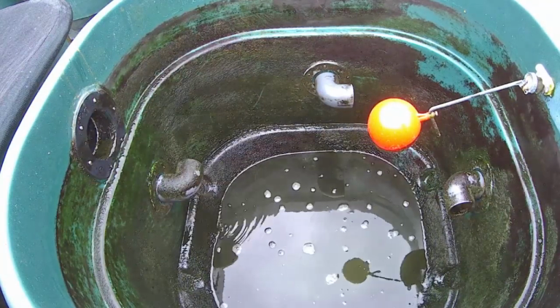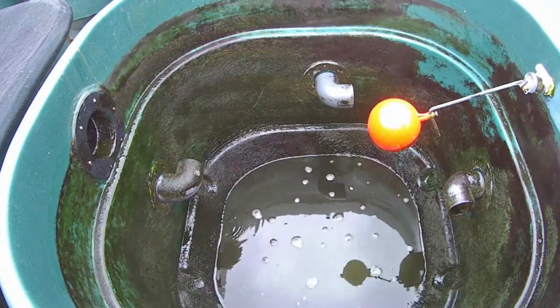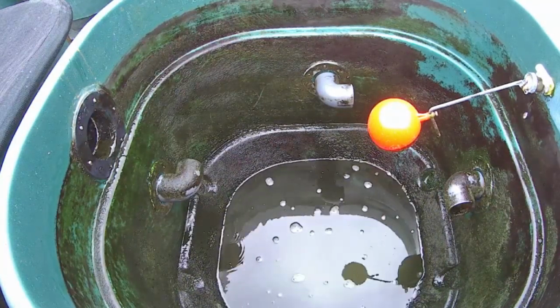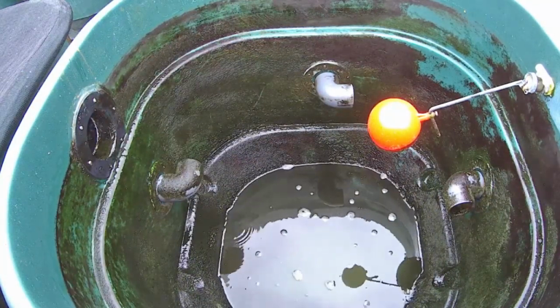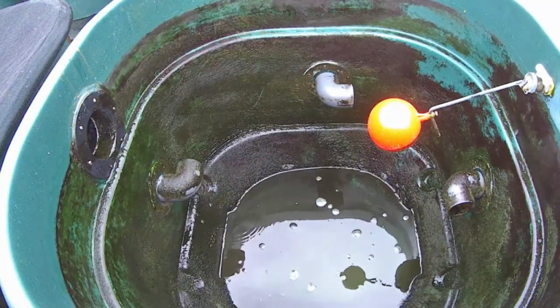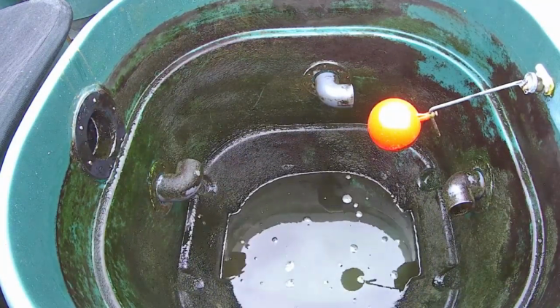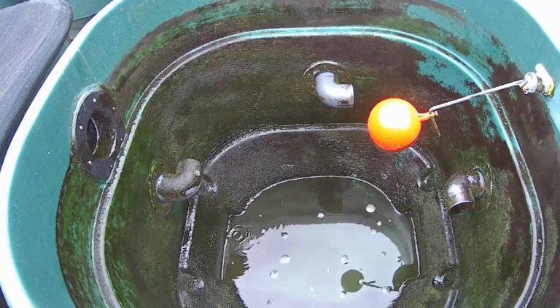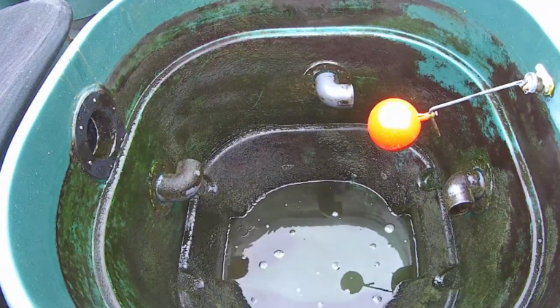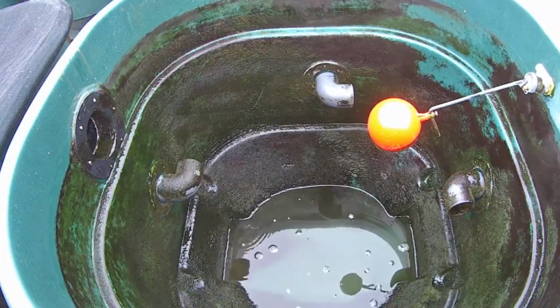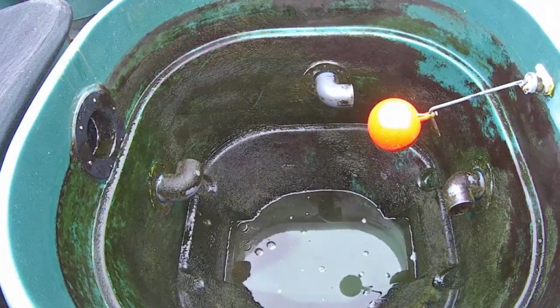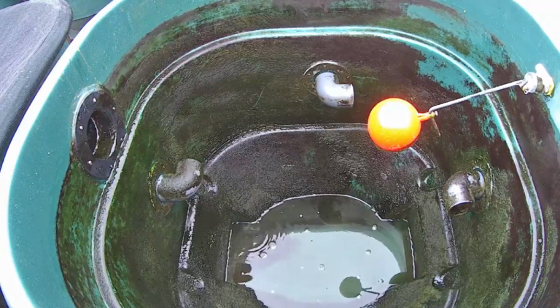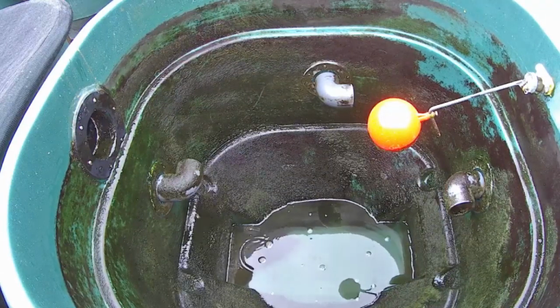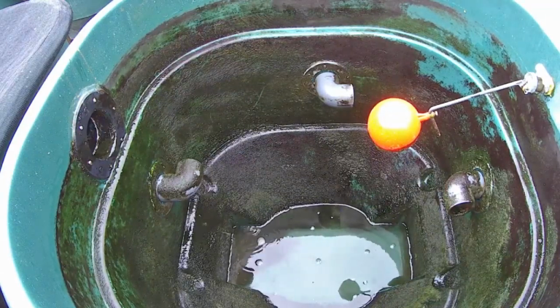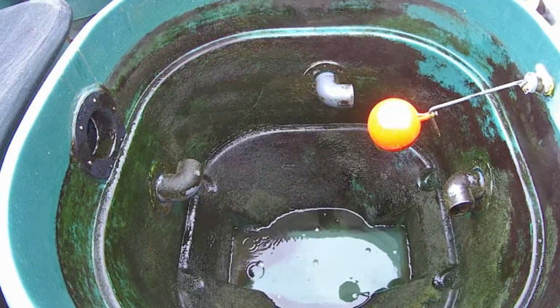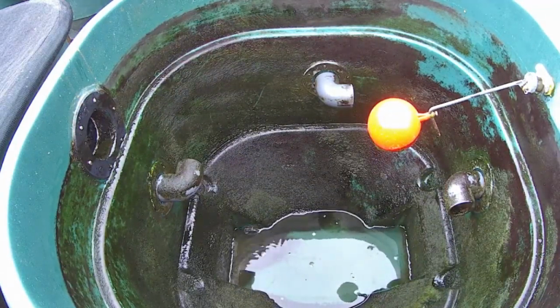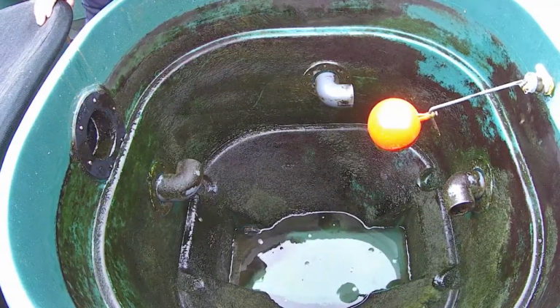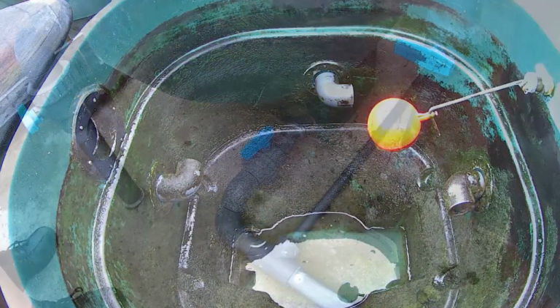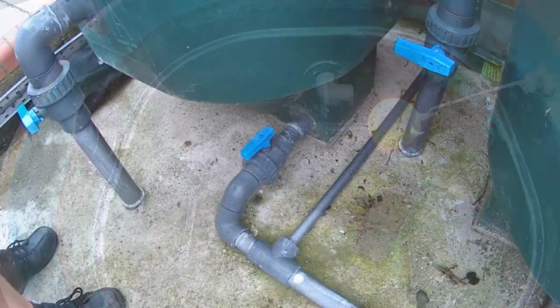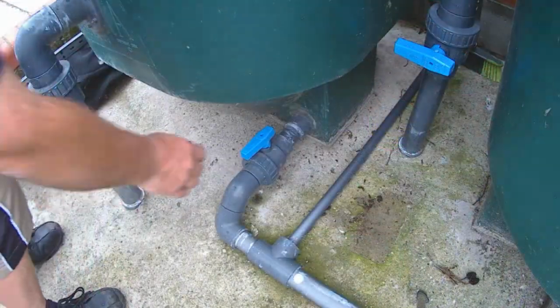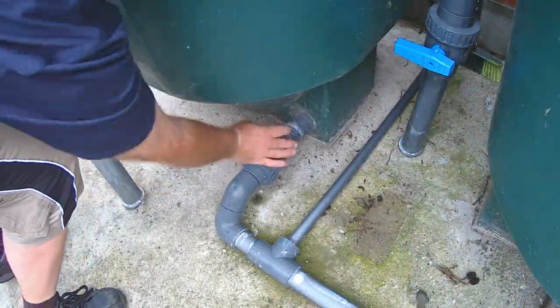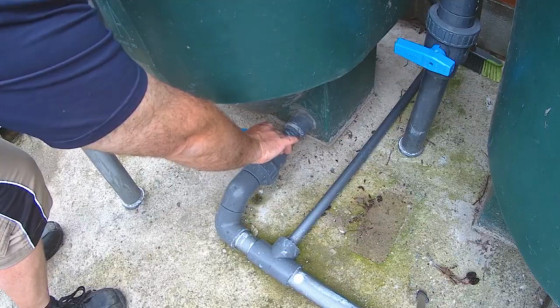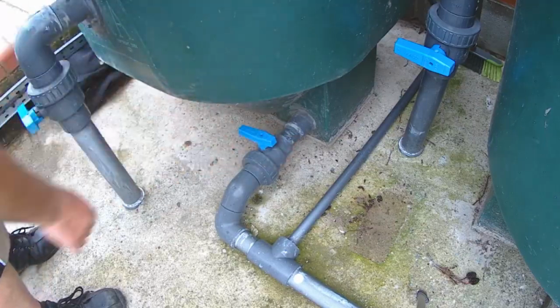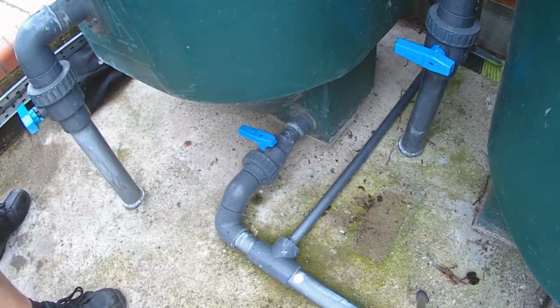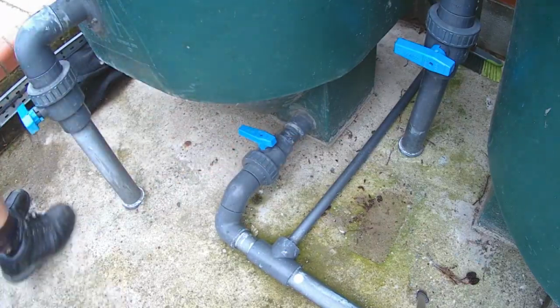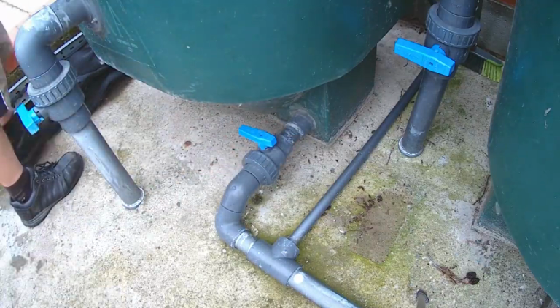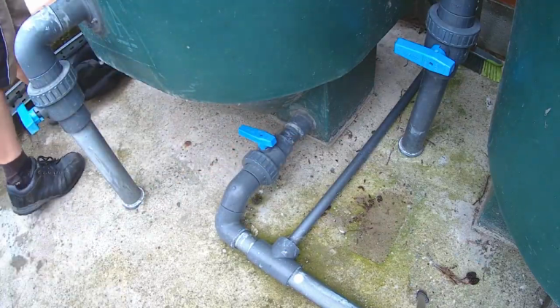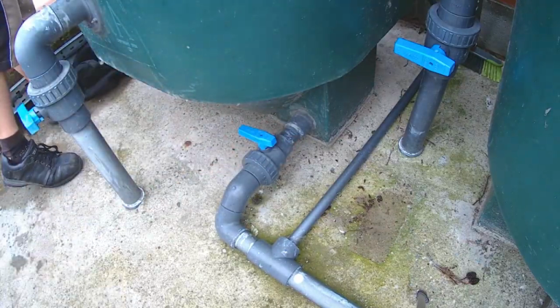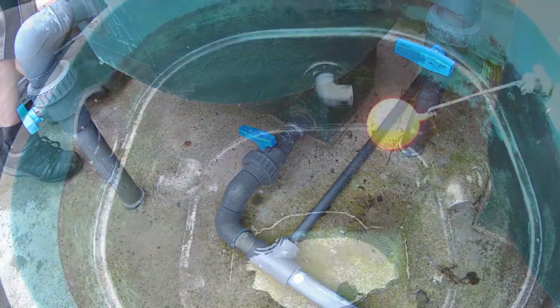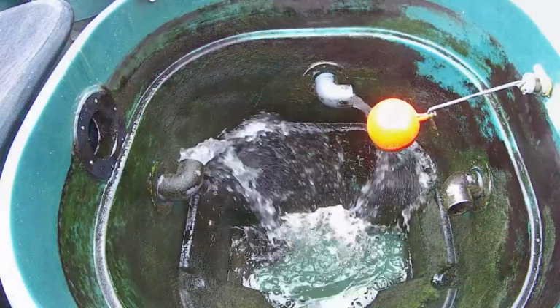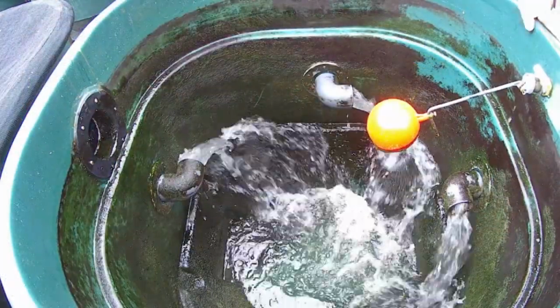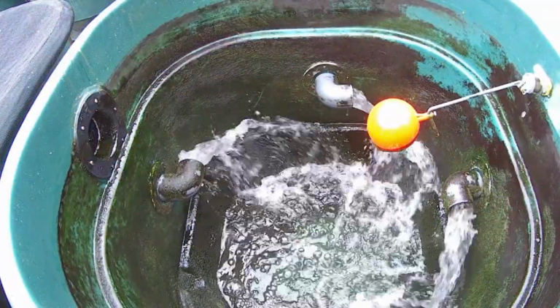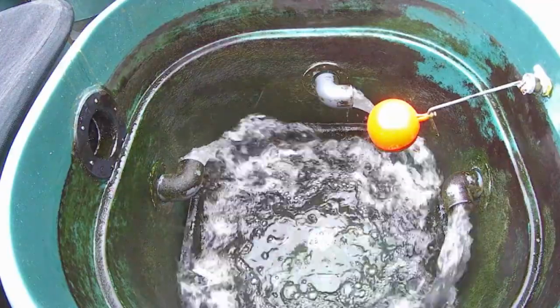When the water from the drains is running clear, the valves can be shut and the vortex can be emptied out, flushing away all of the sediment. After the dirty water in the vortex has been drained away, the valve on the bottom can be closed.